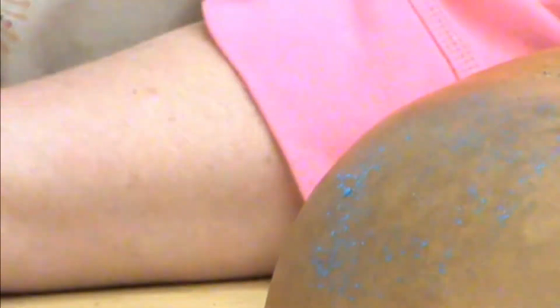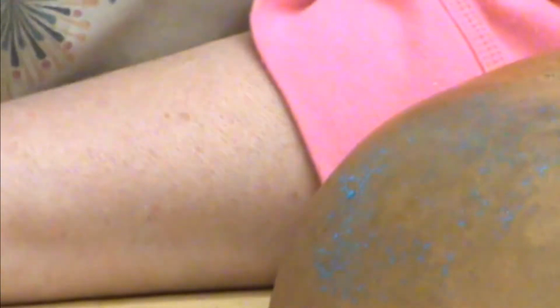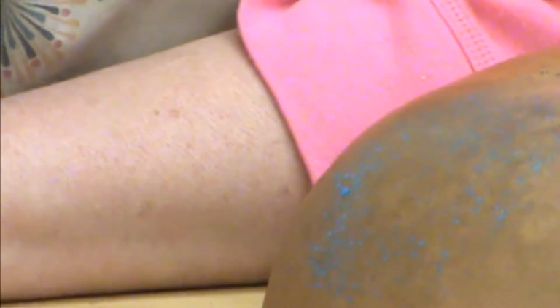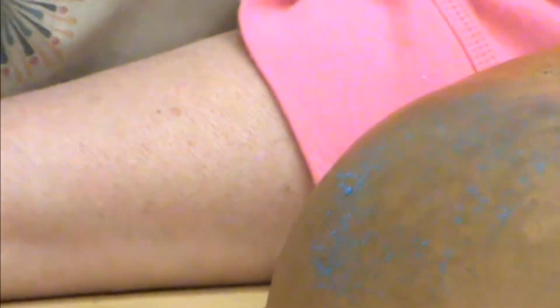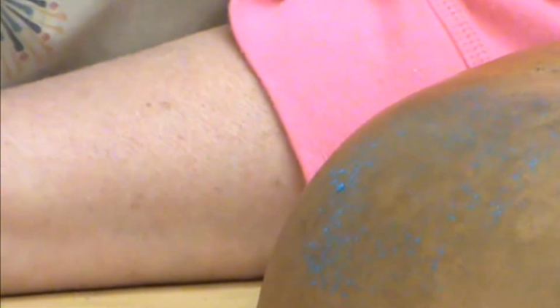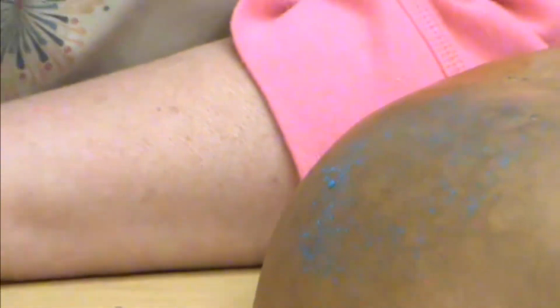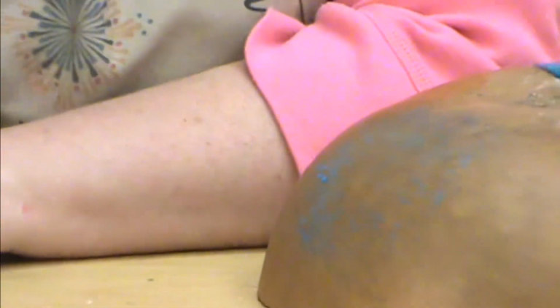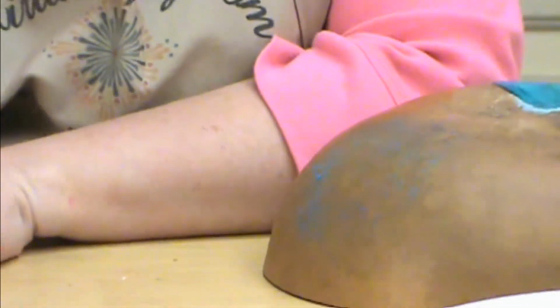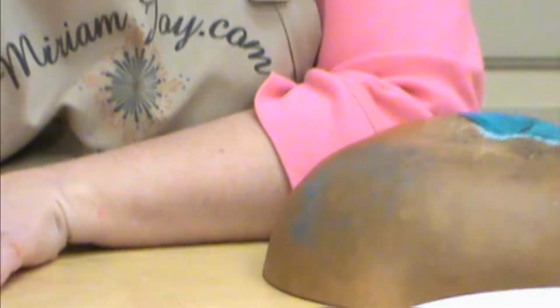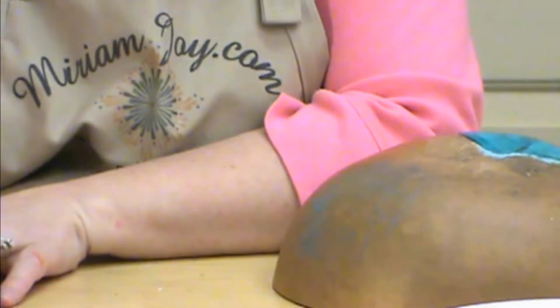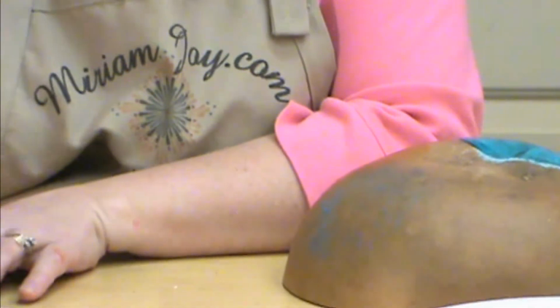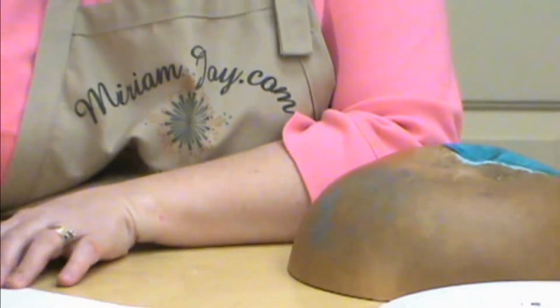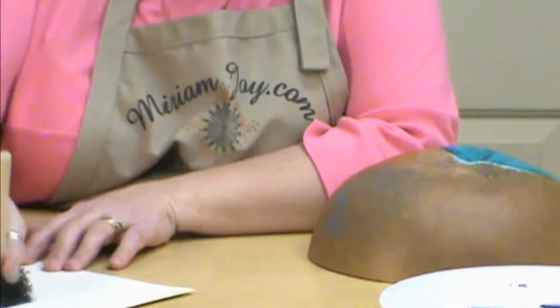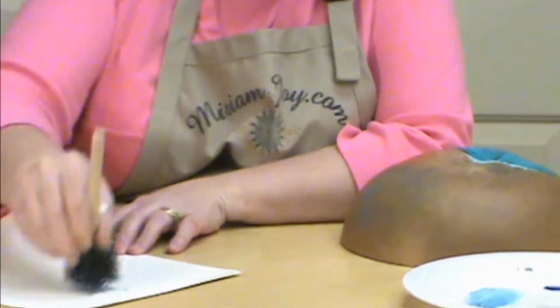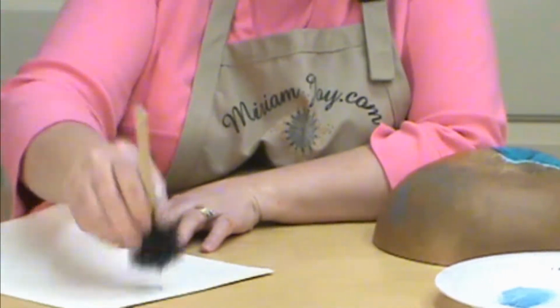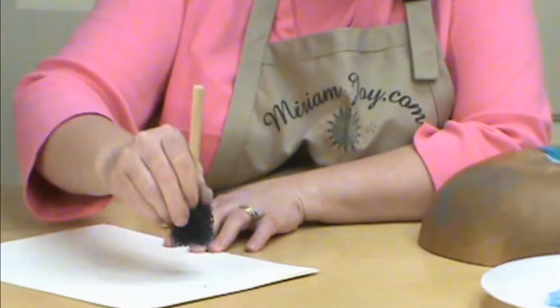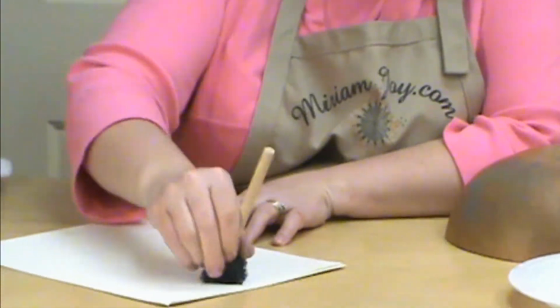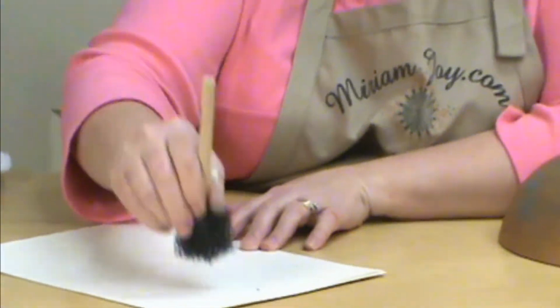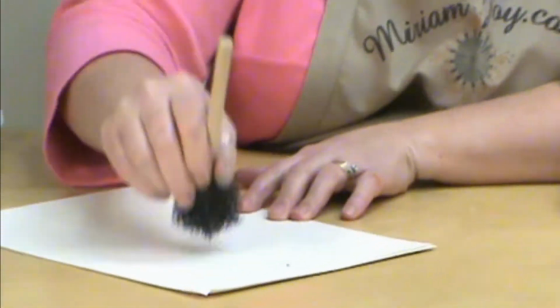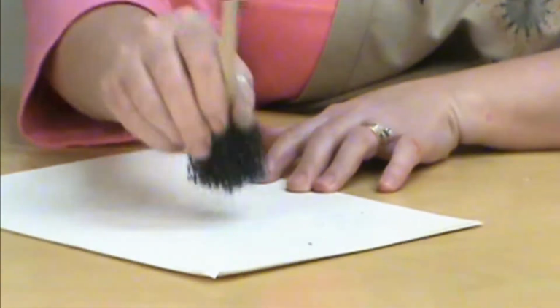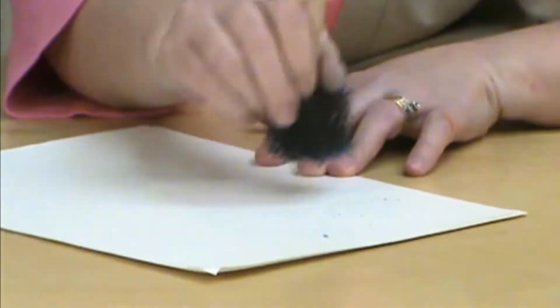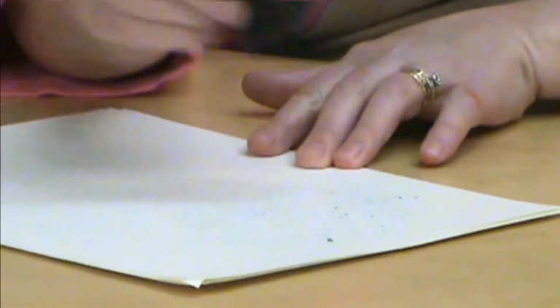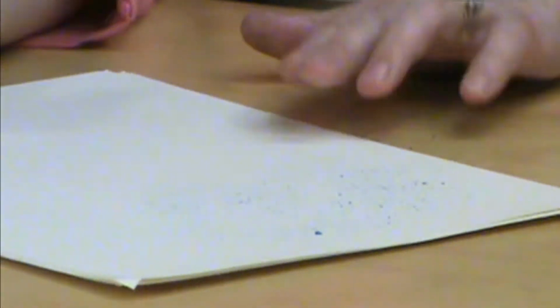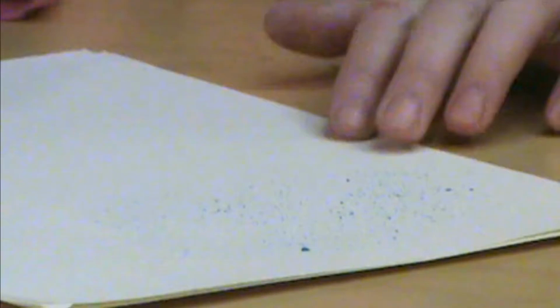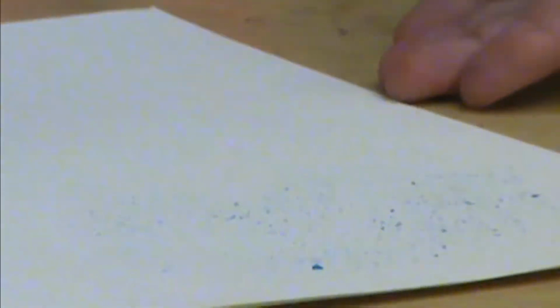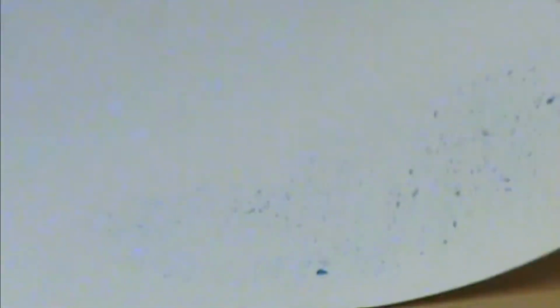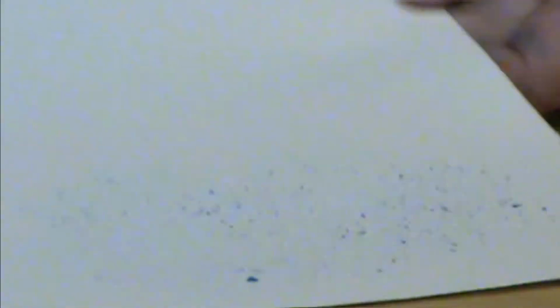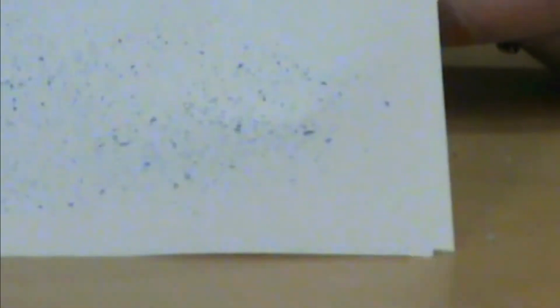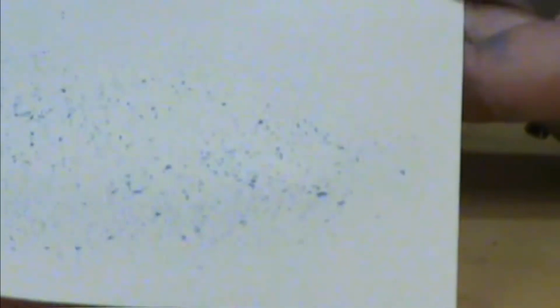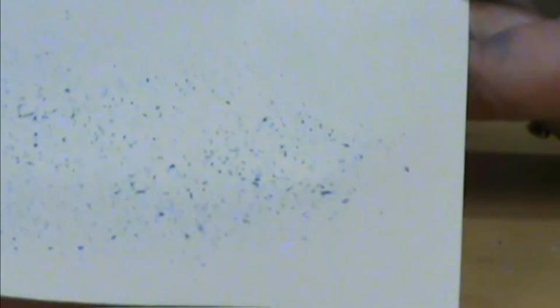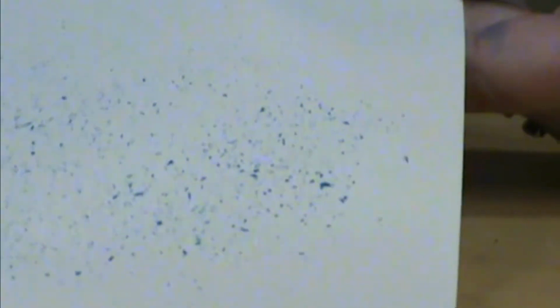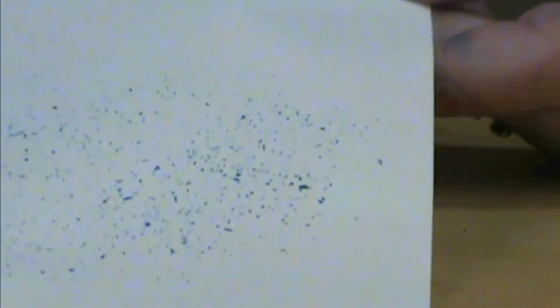Think of other things too, not just a gourd that you can use it on — different craft items. We're using it here on some cardstock, so we've got that real cool background going on.